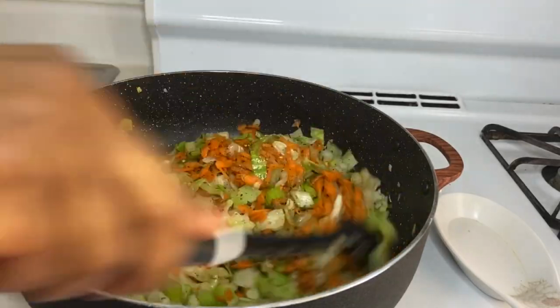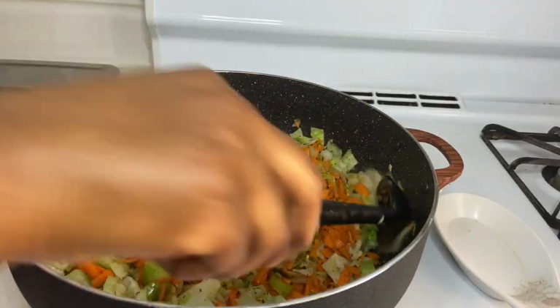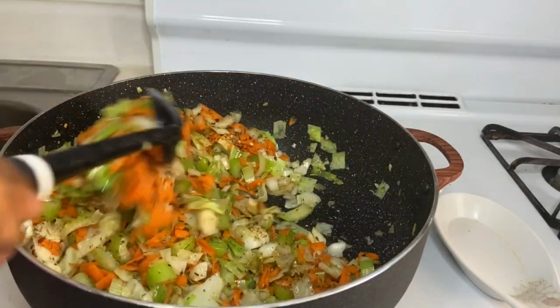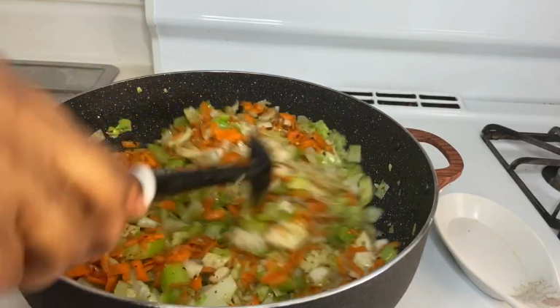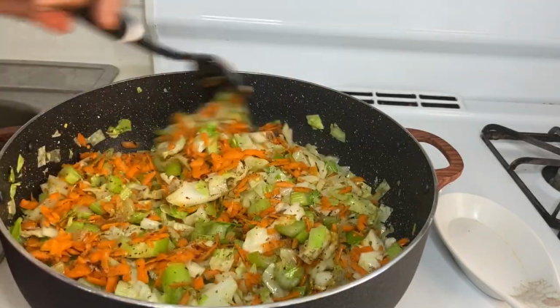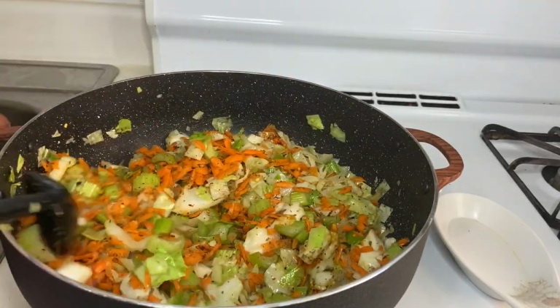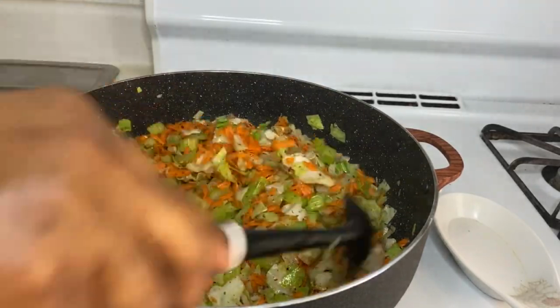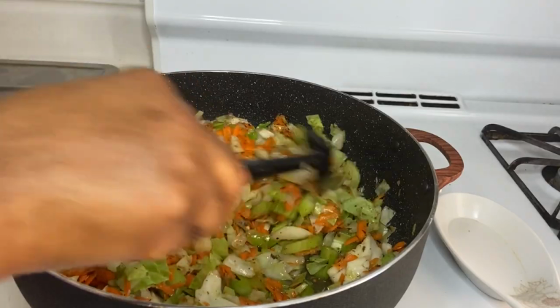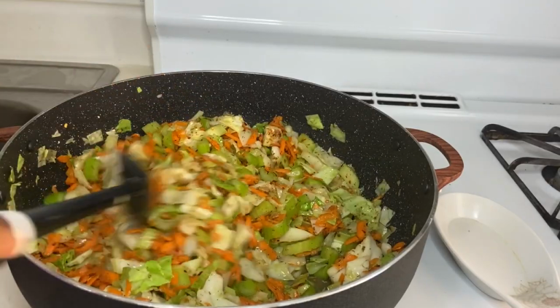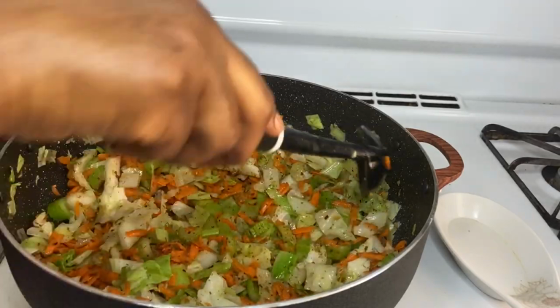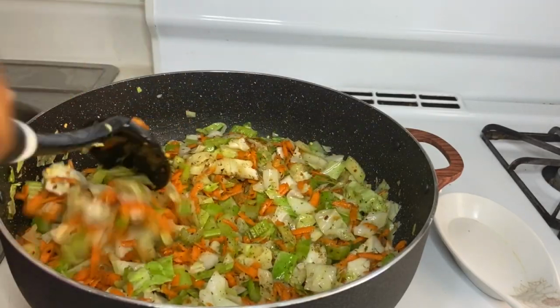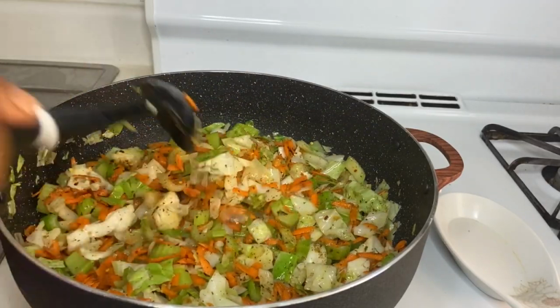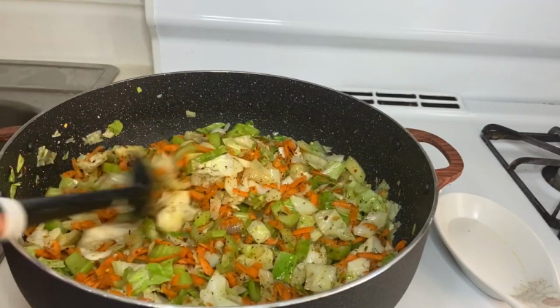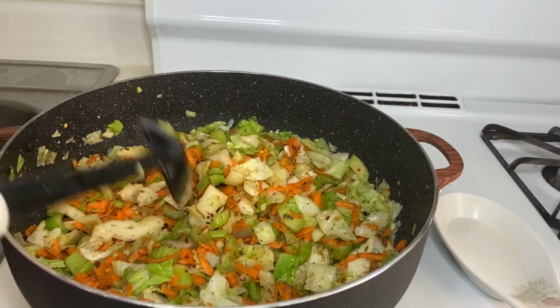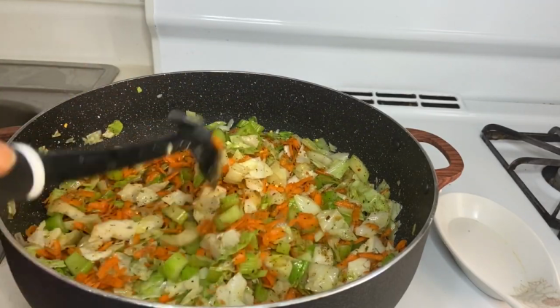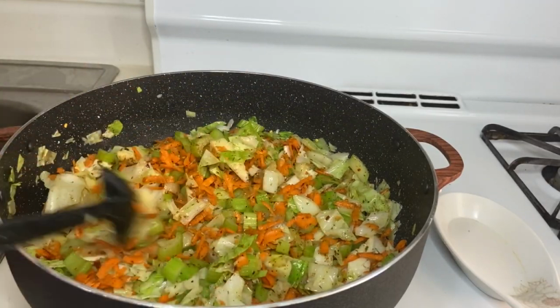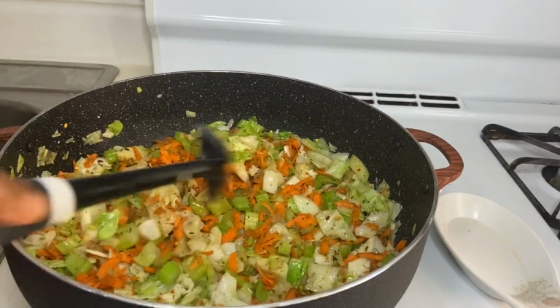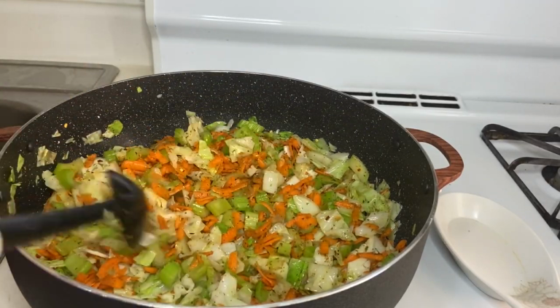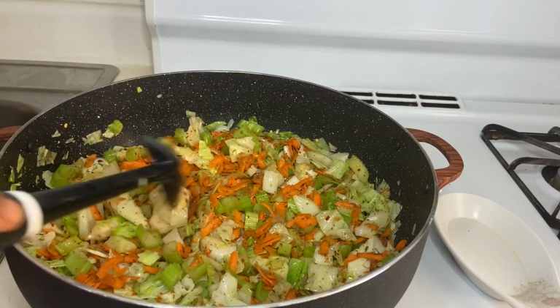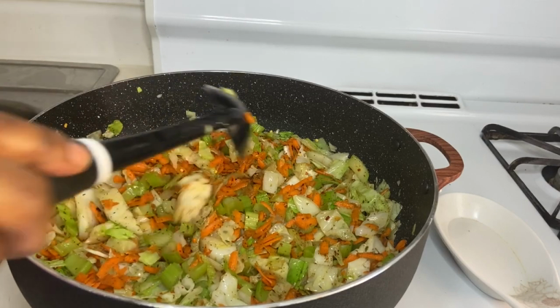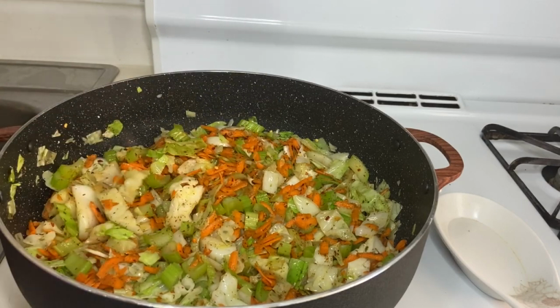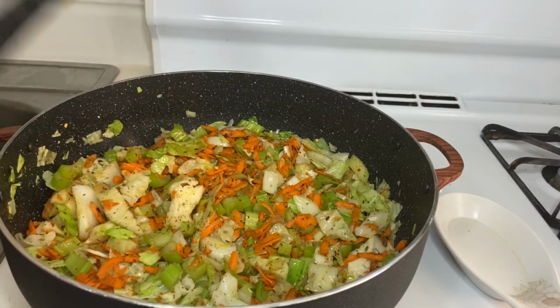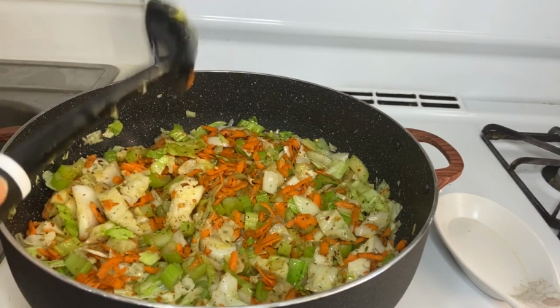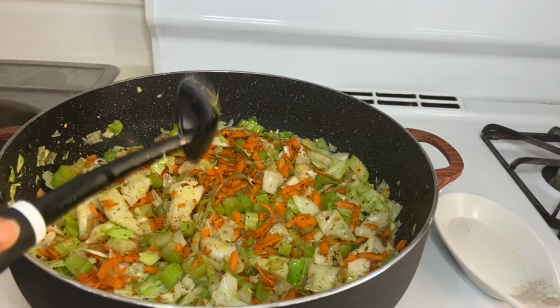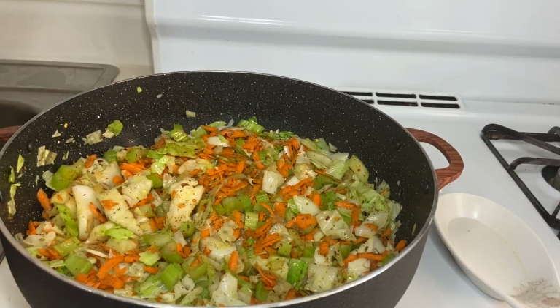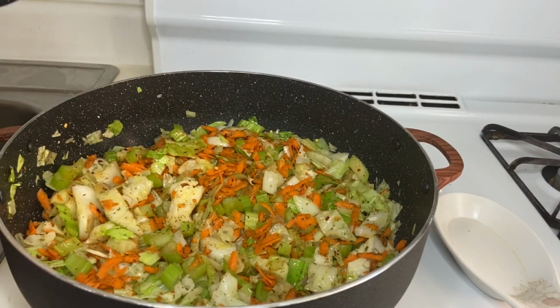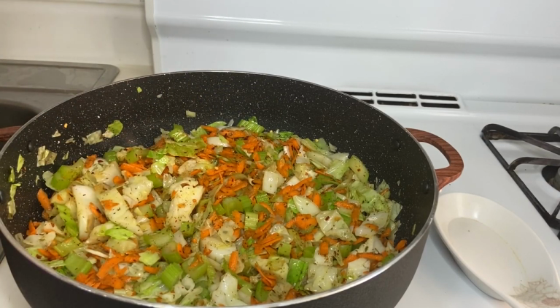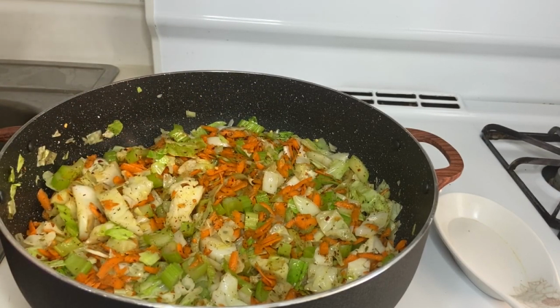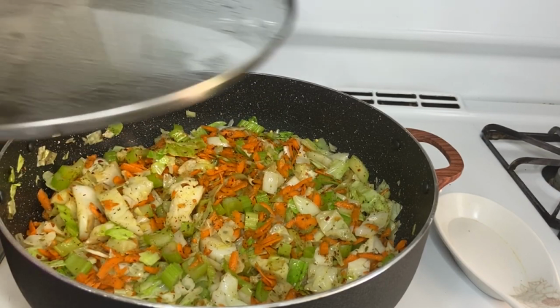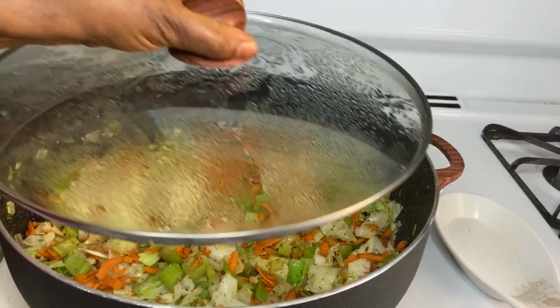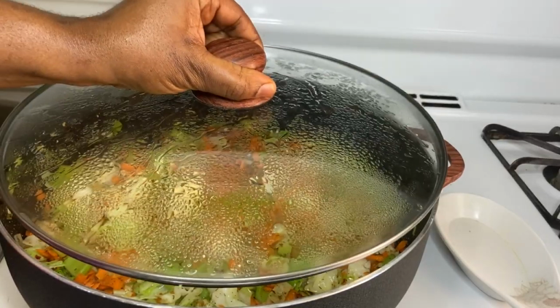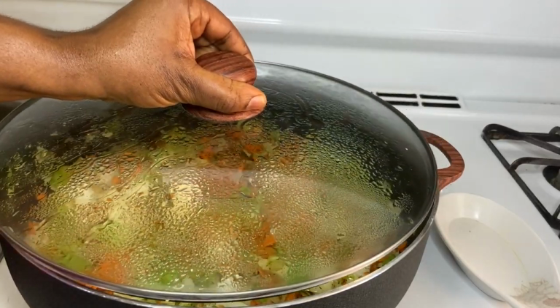Guys, this is a healthy recipe — you can eat this with anything you want: brown rice, white rice, yam, potato, whatever. Okay, let's cover that and let it cook down for about five minutes, and we'll be right back.